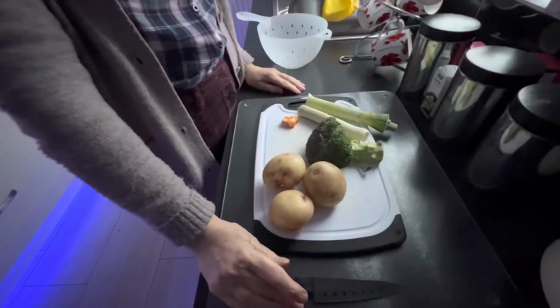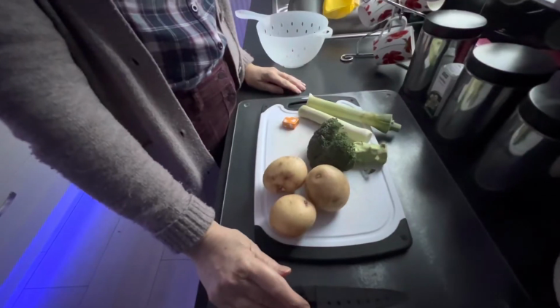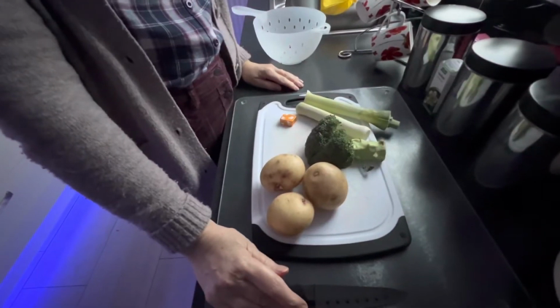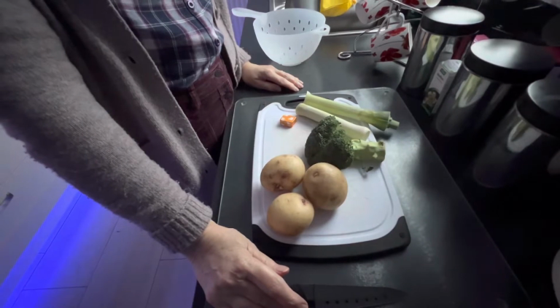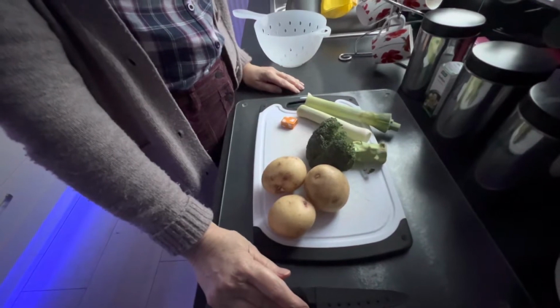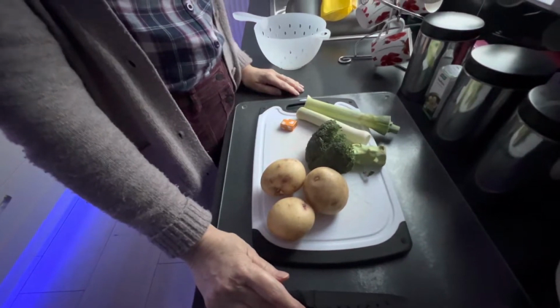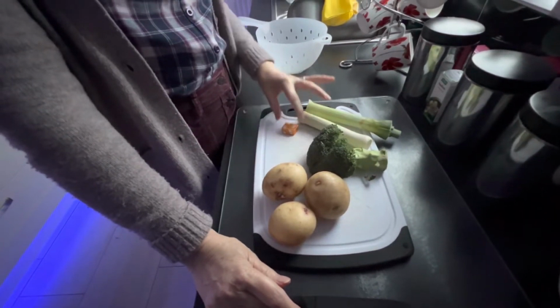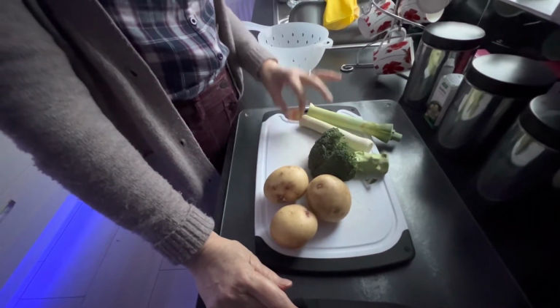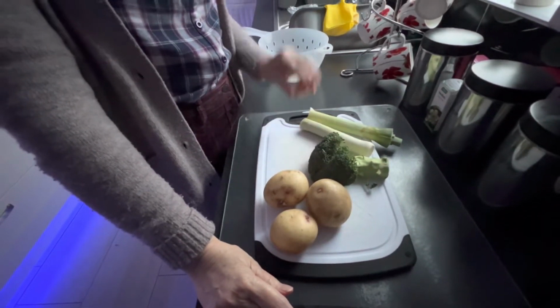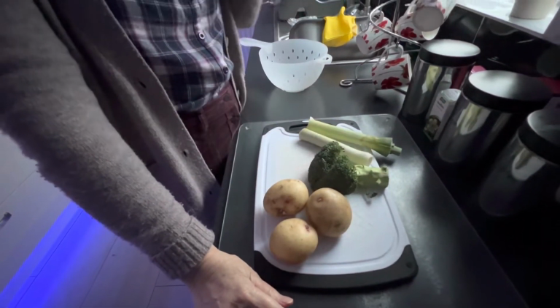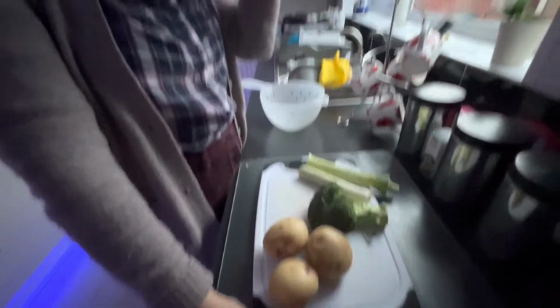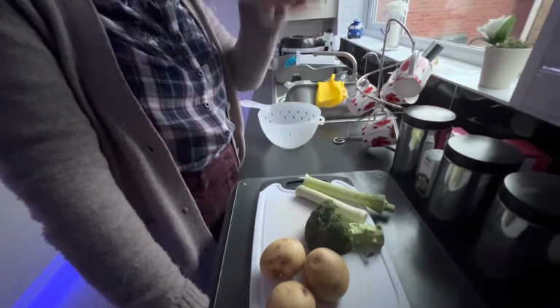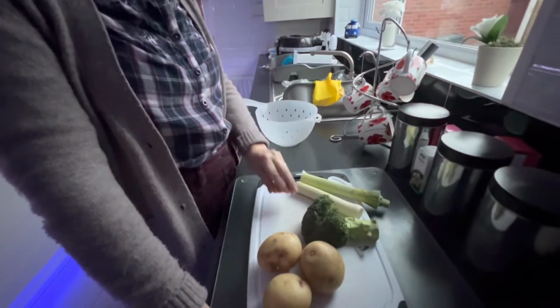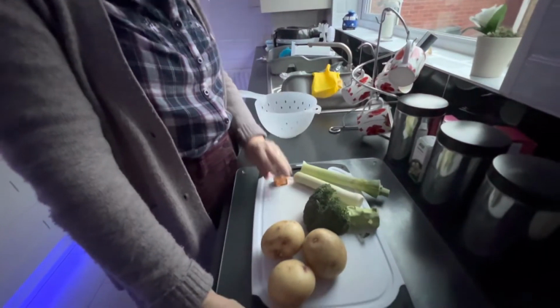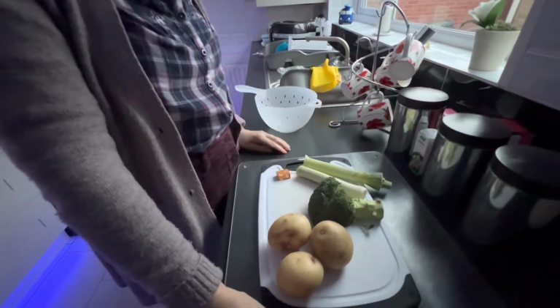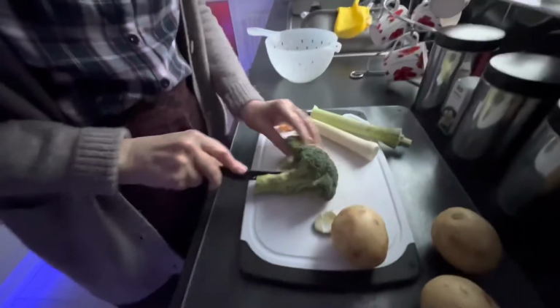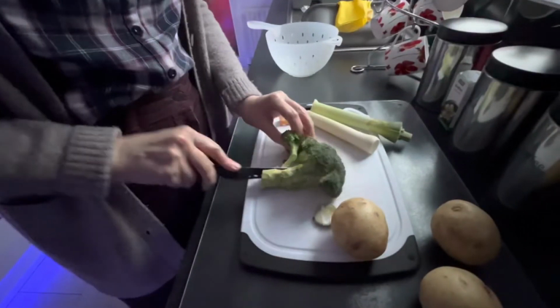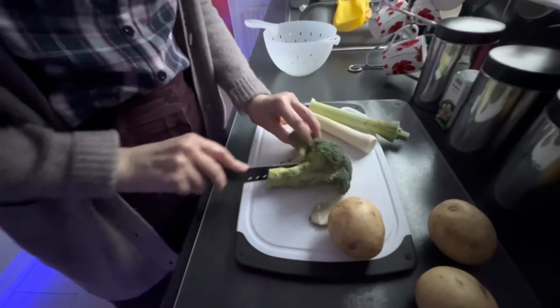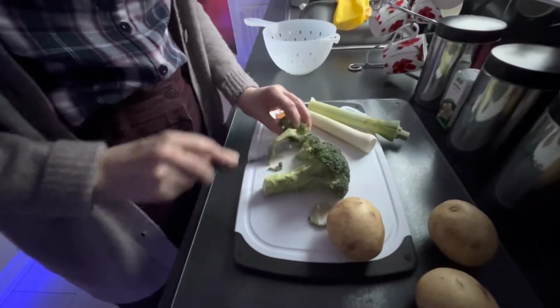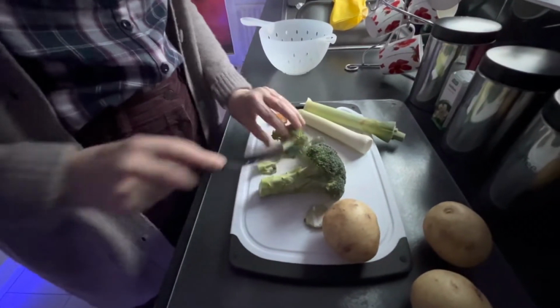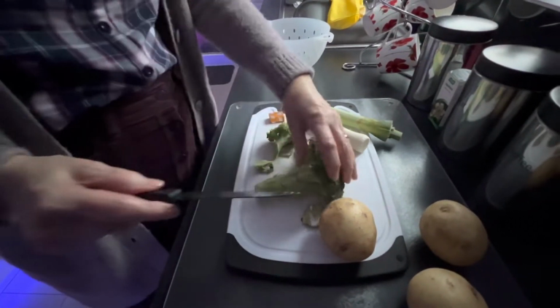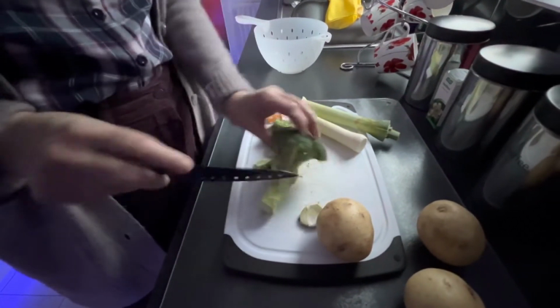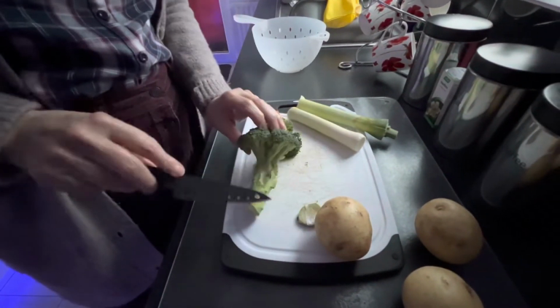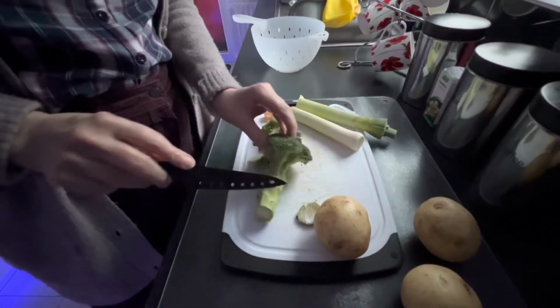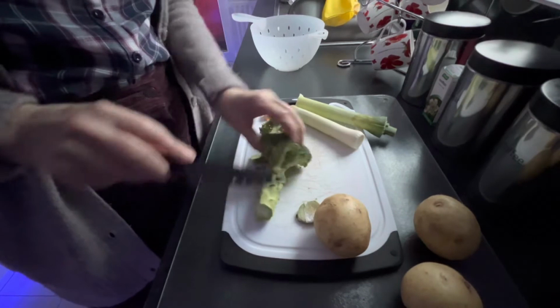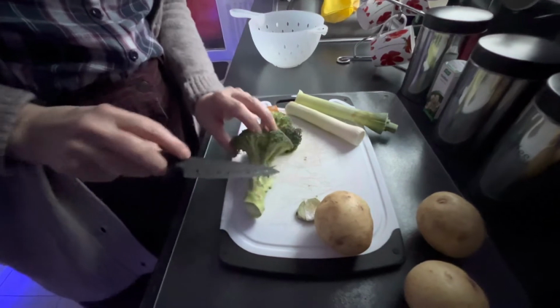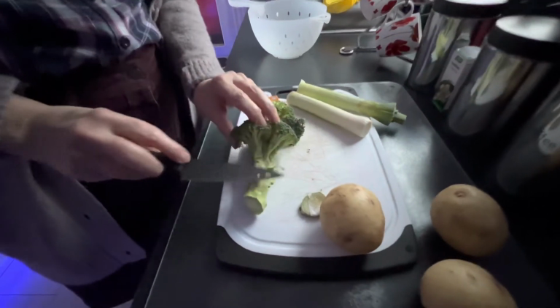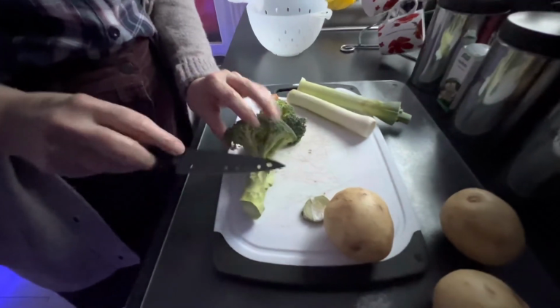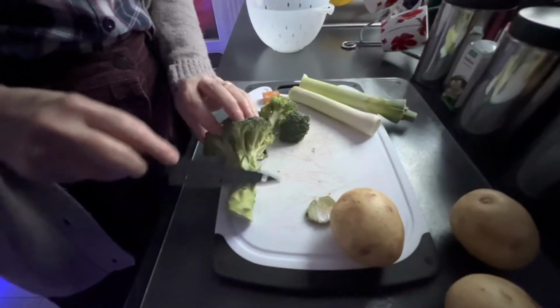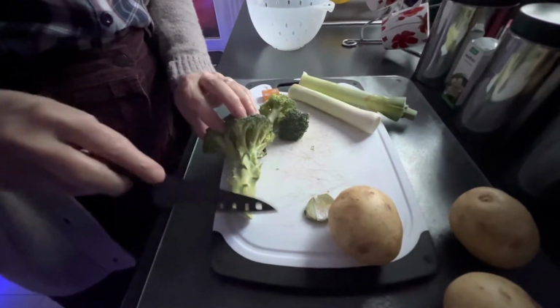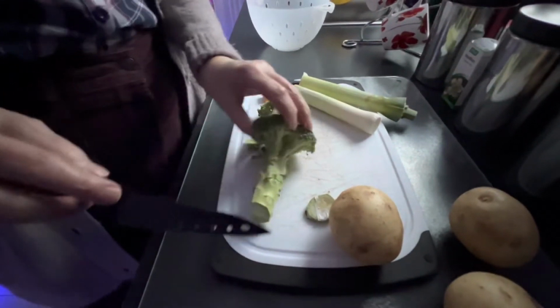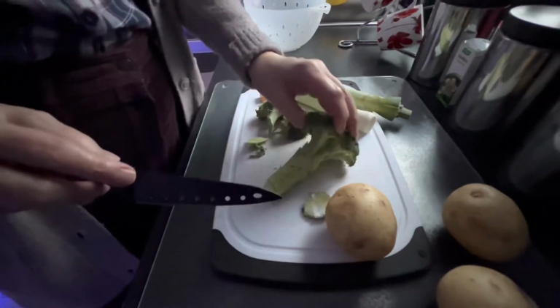Leek, broccoli and potato soup with gluten-free chicken stock cube. Cut up my veg. And that stalk - a lot of people throw that away. I'm going to cut it all up and put it in the soup.